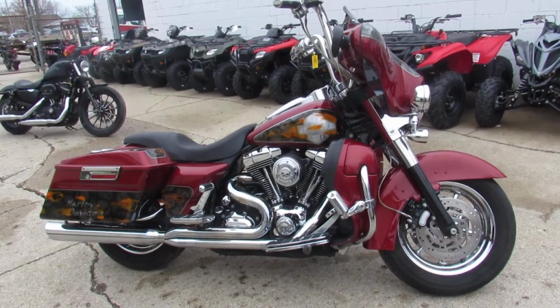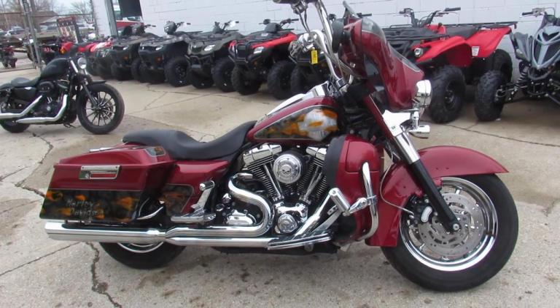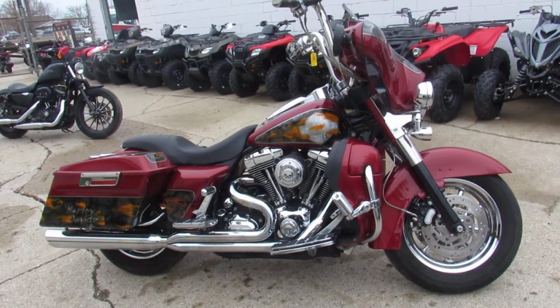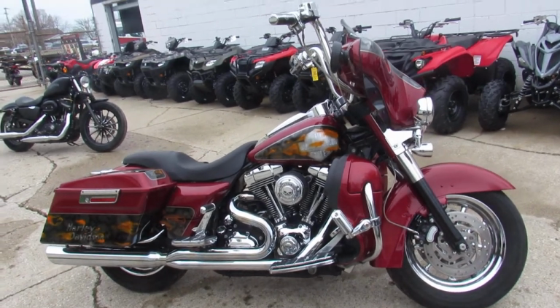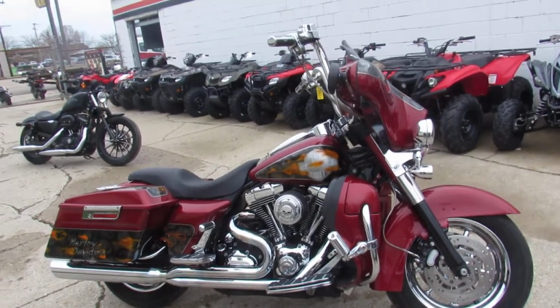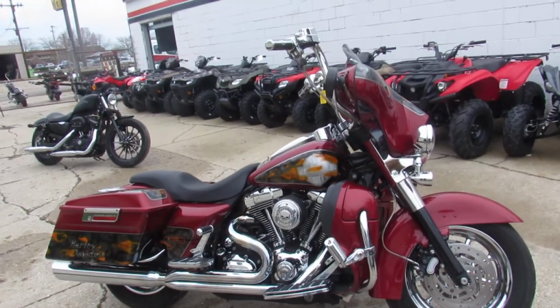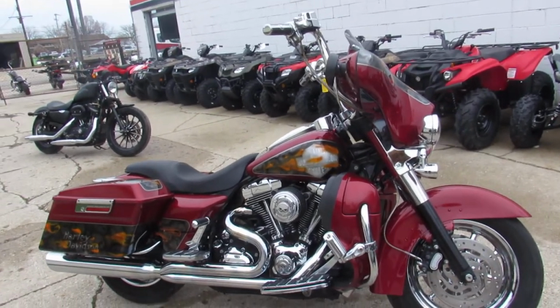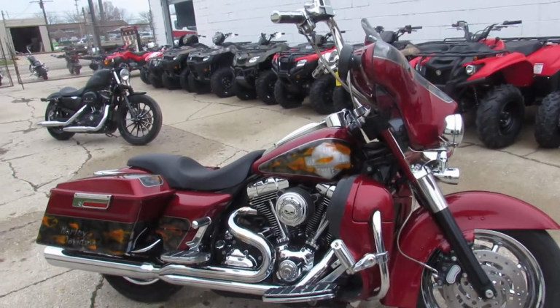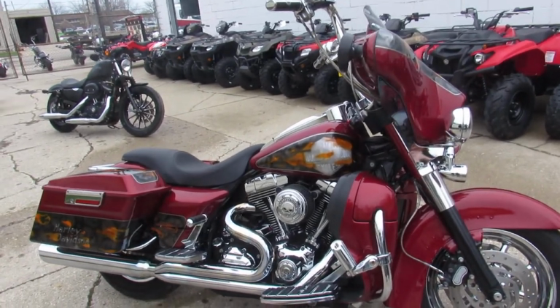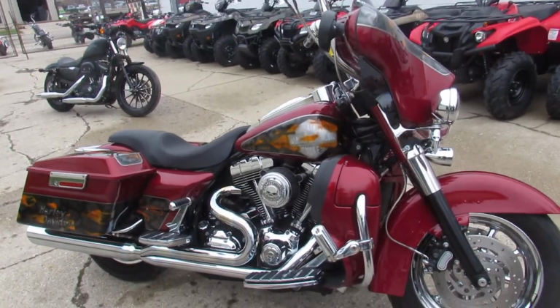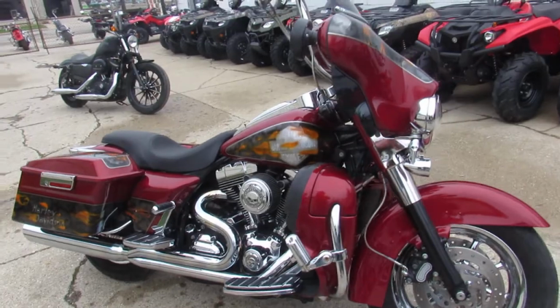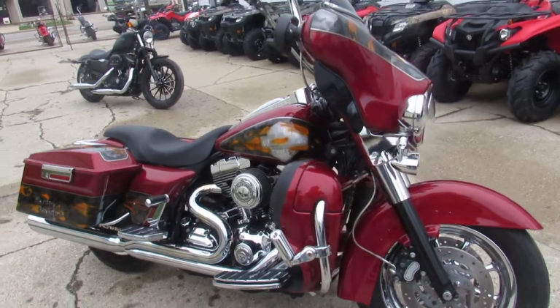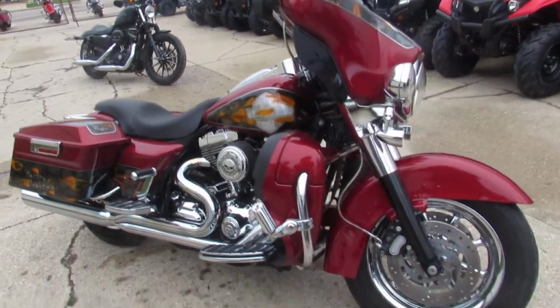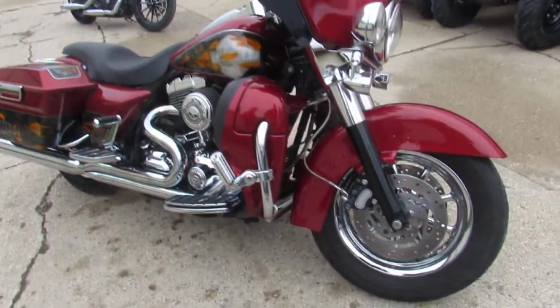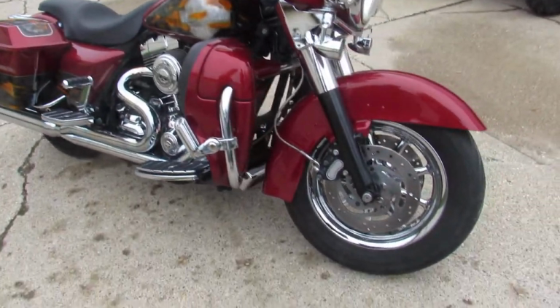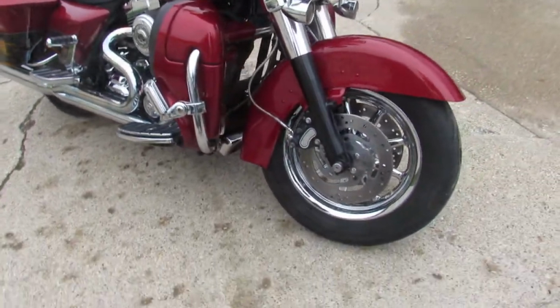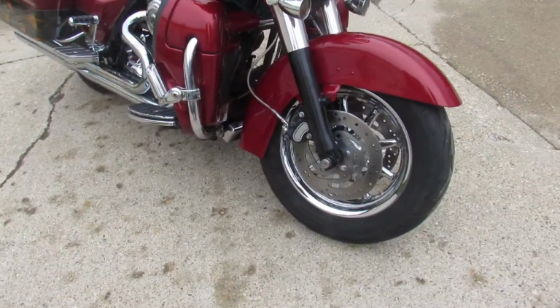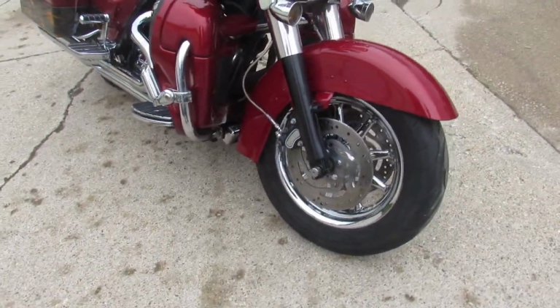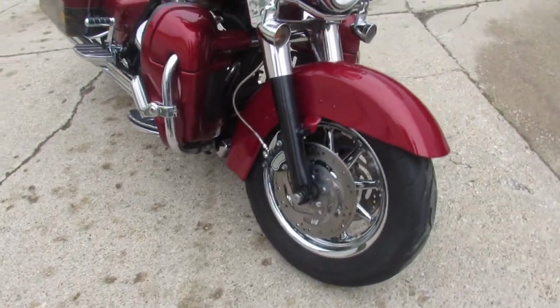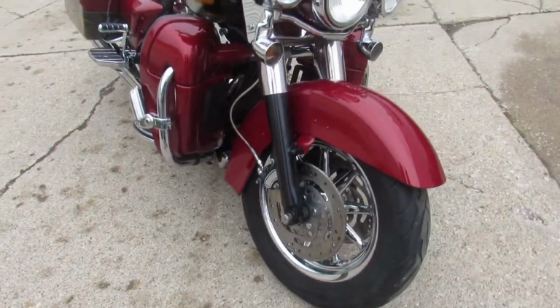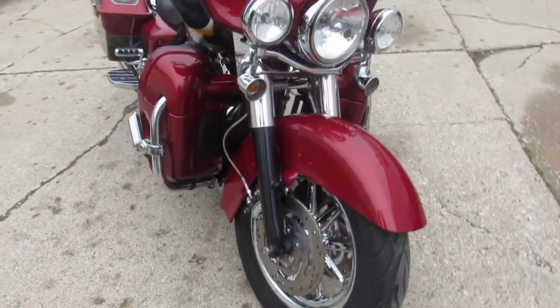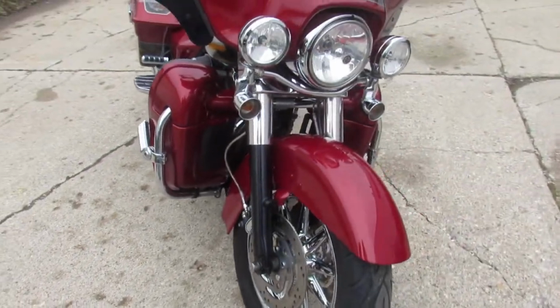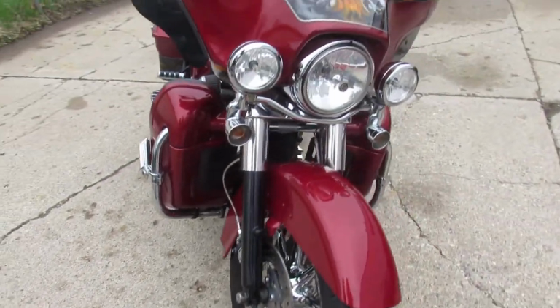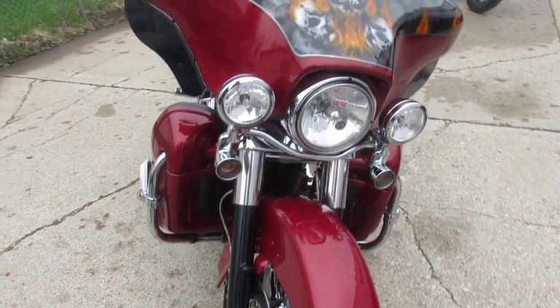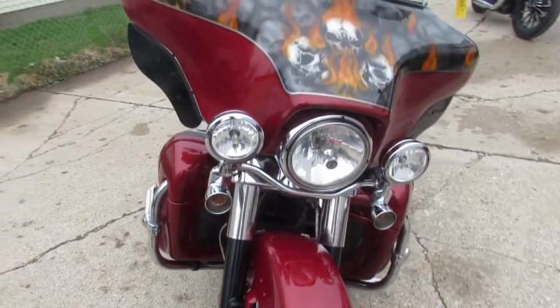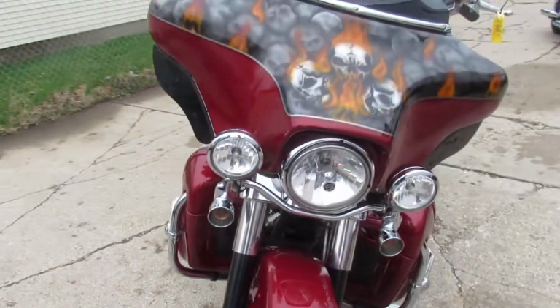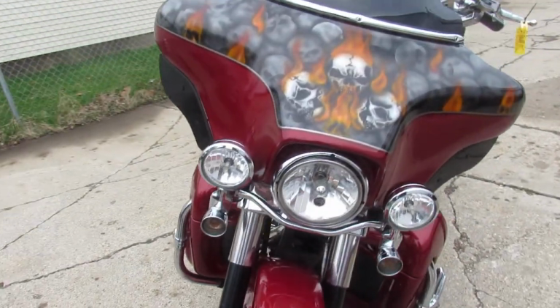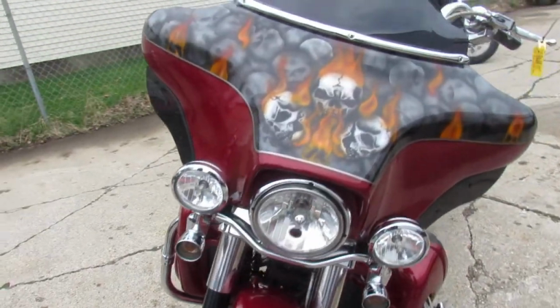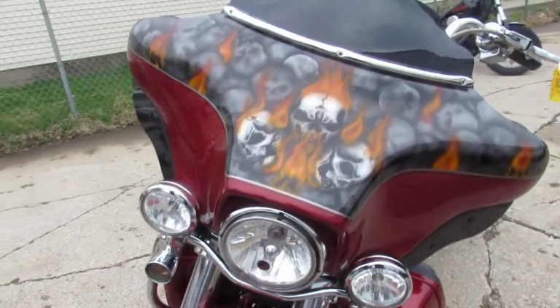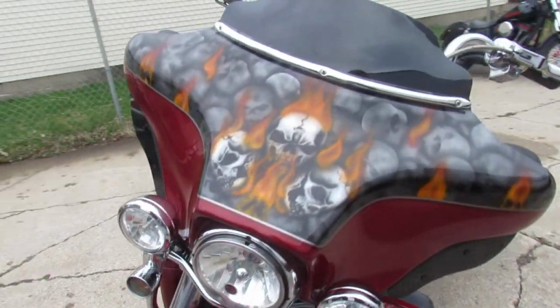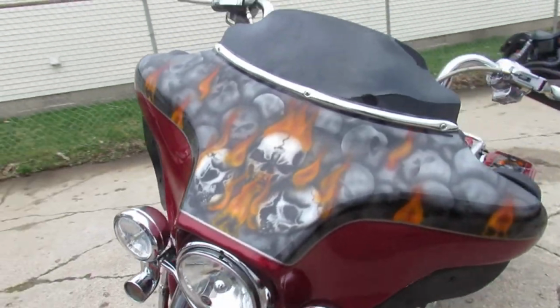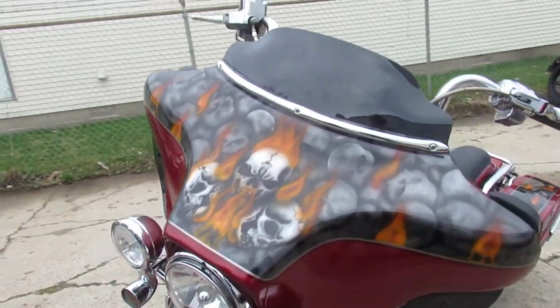Used Harley-Davidson headquarters here at Approval Power Sports. We've got over 400 used Harleys in our showroom. We've got guaranteed financing, lease programs. We can help out with out-of-state financing and nationwide shipping.